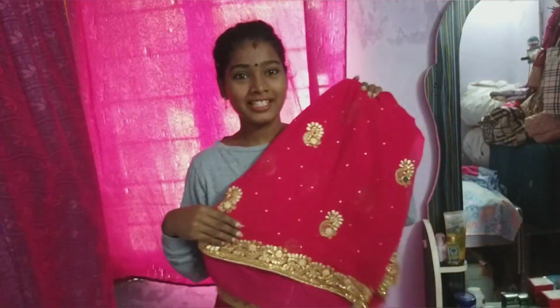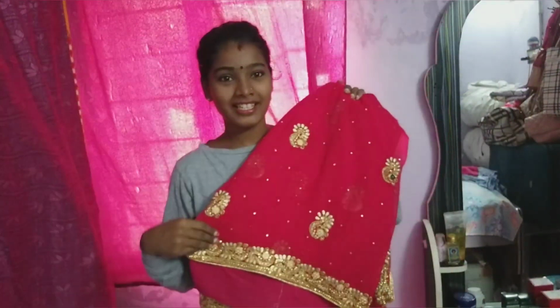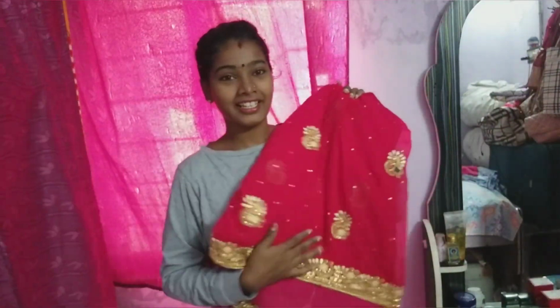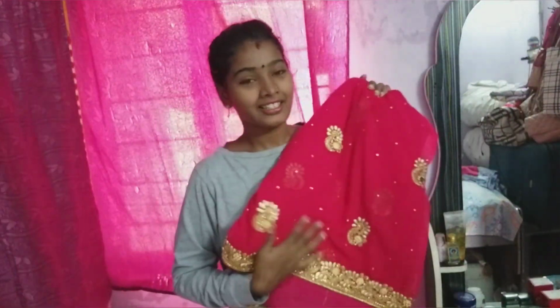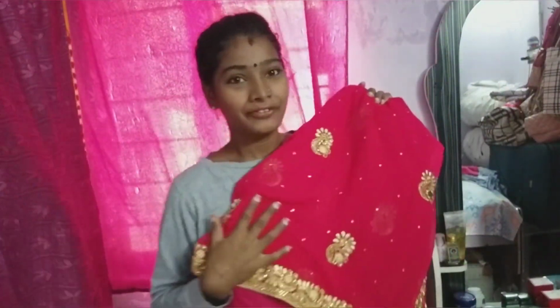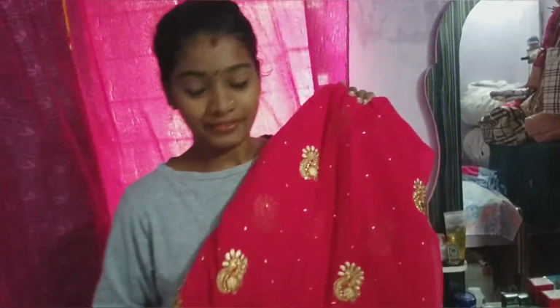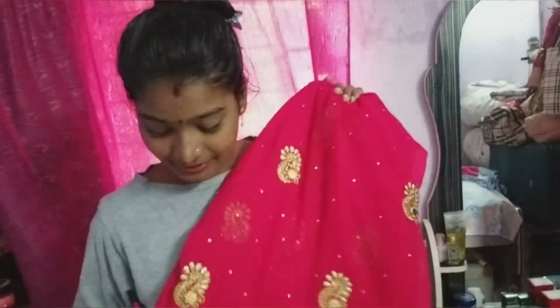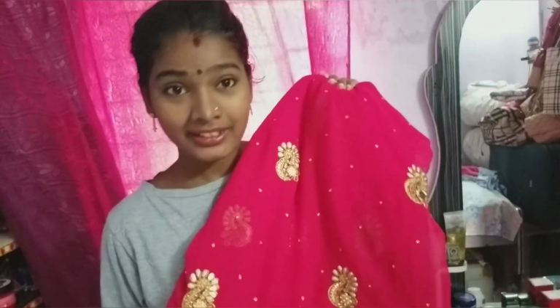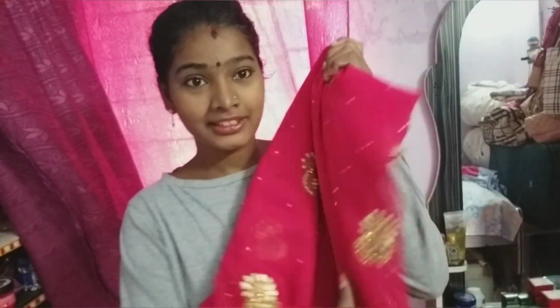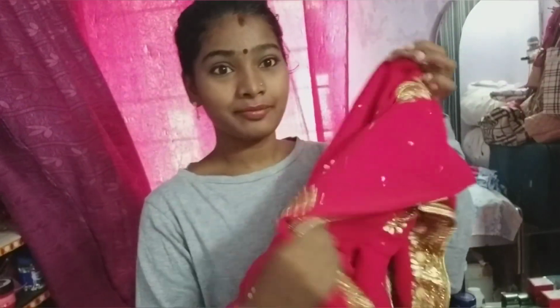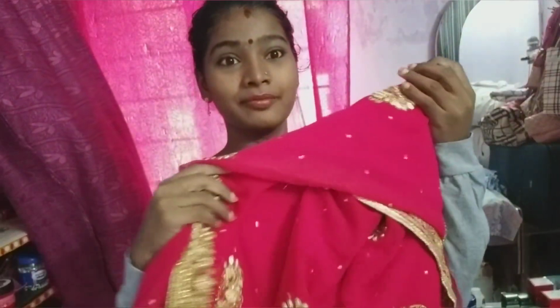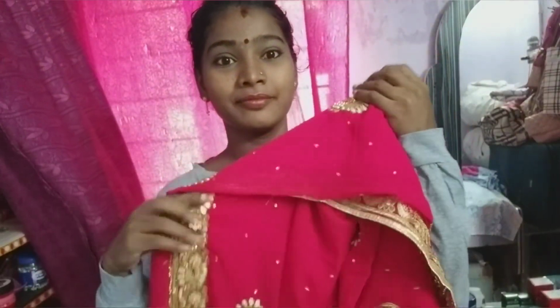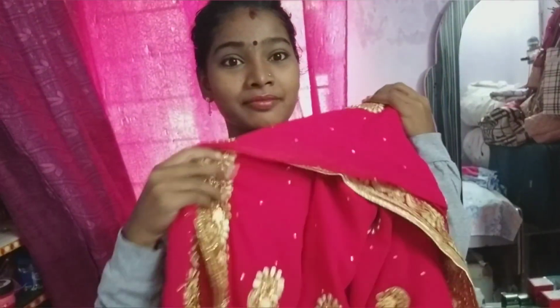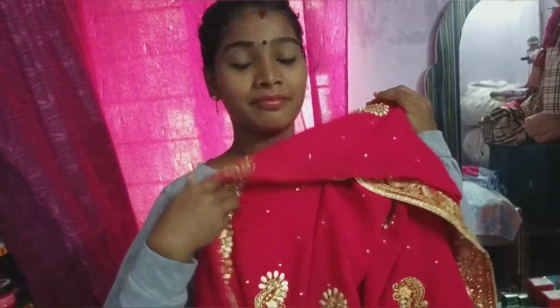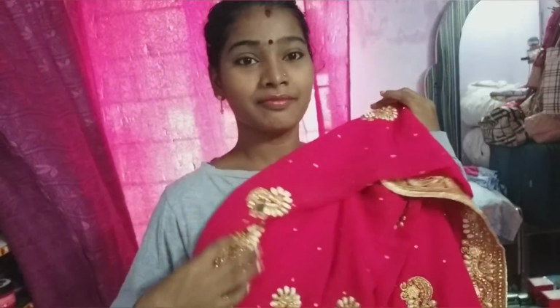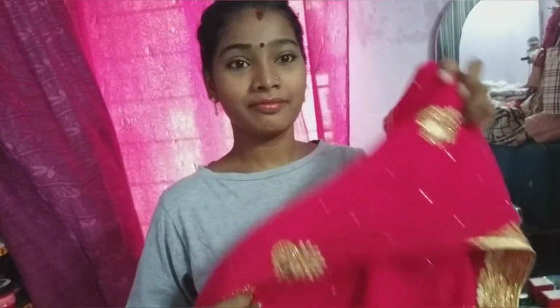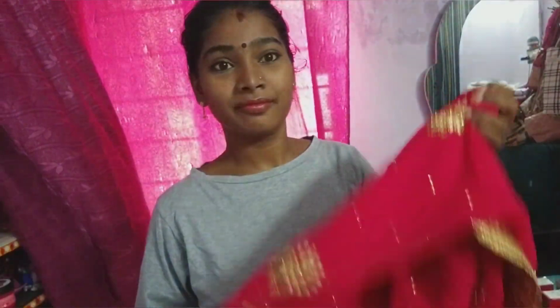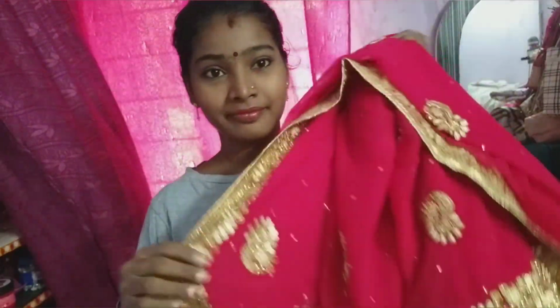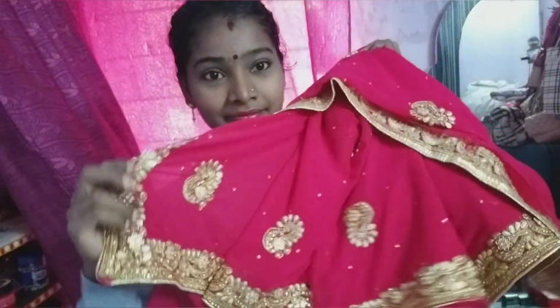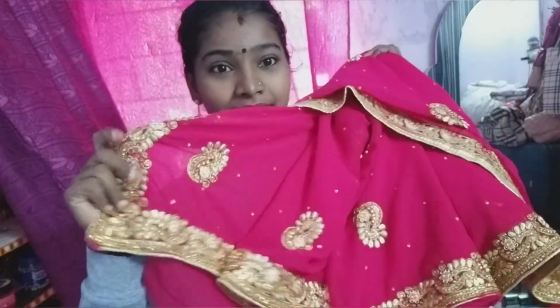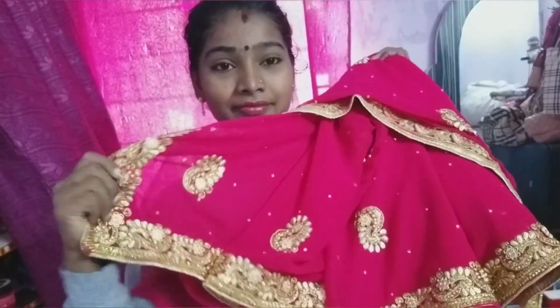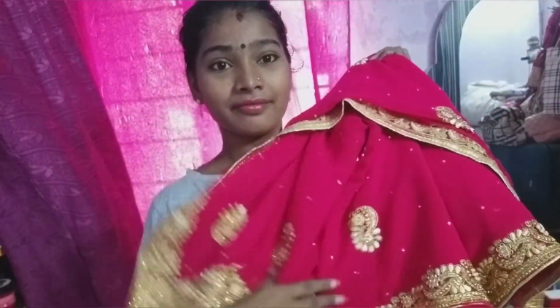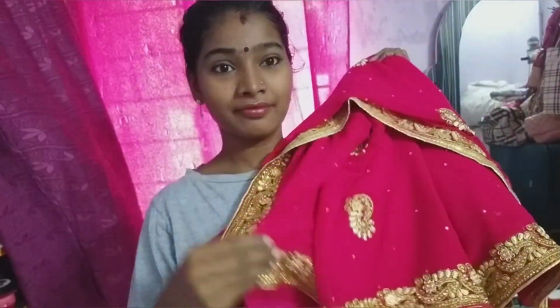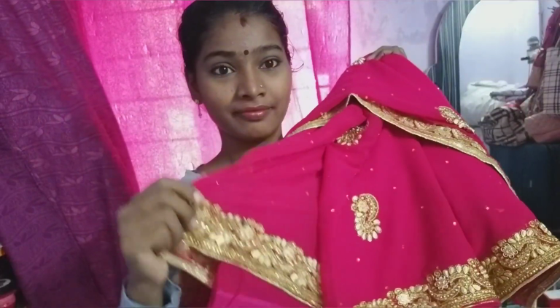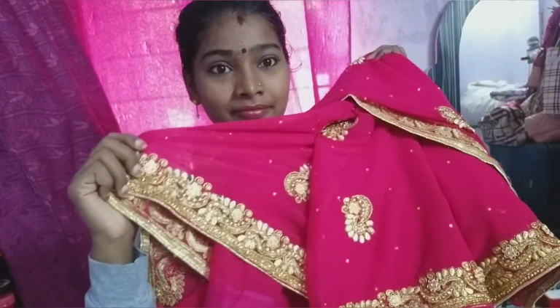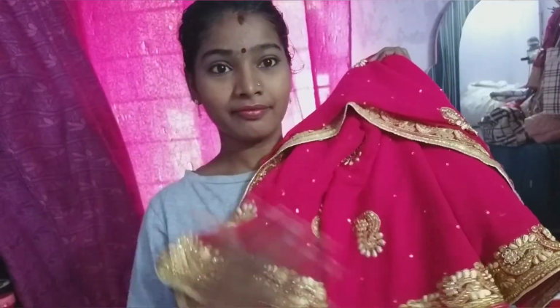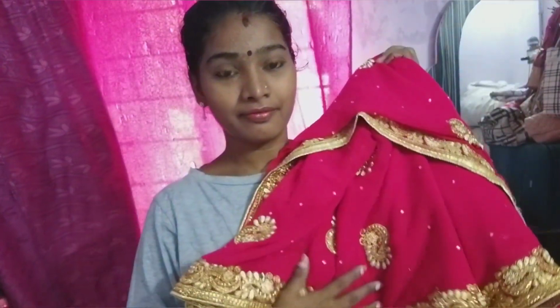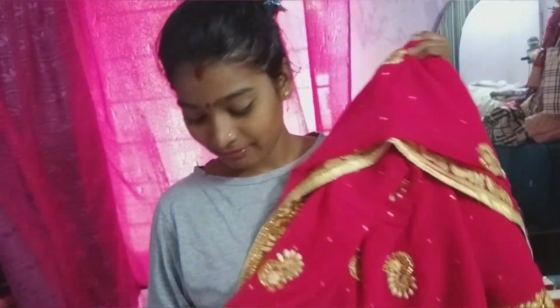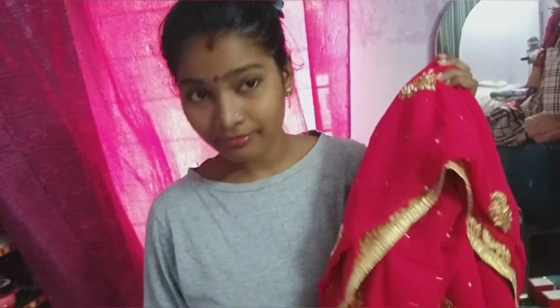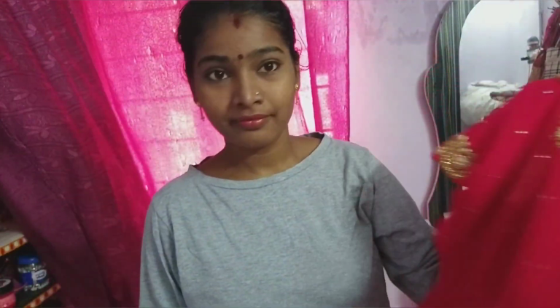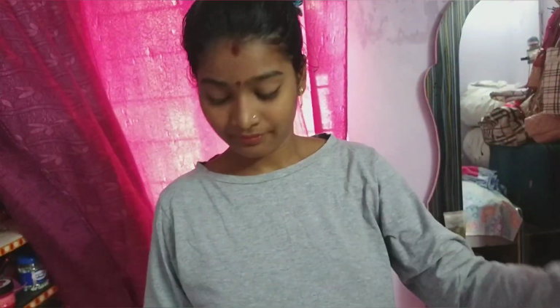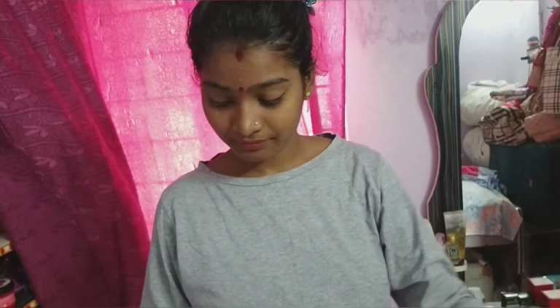I'm going to make a sari draping video. I'm going to cut my heavy sari and show you some tips and tricks. This video is very useful.